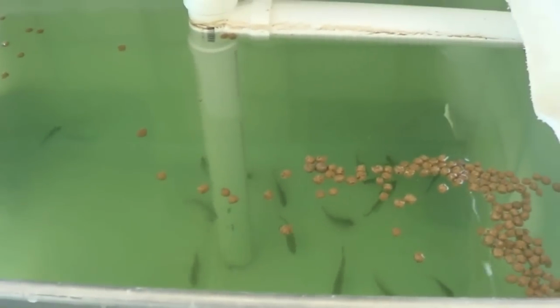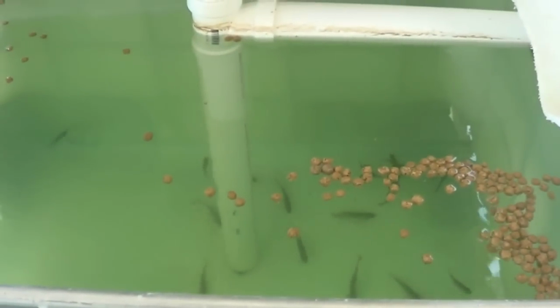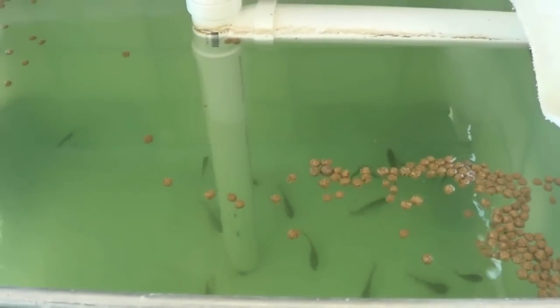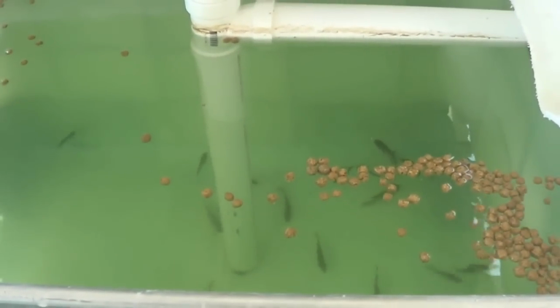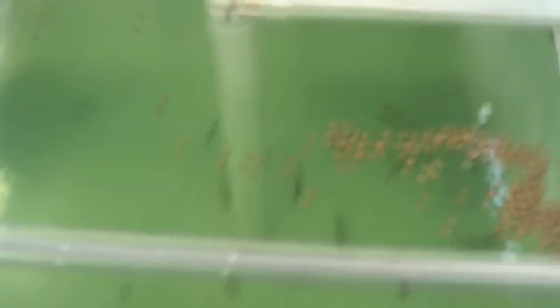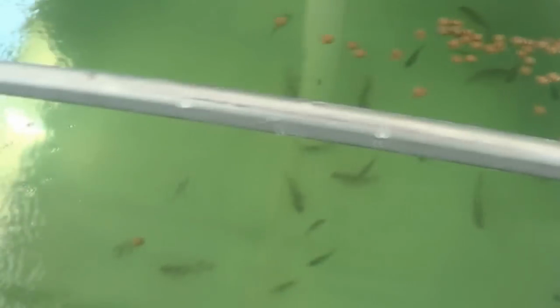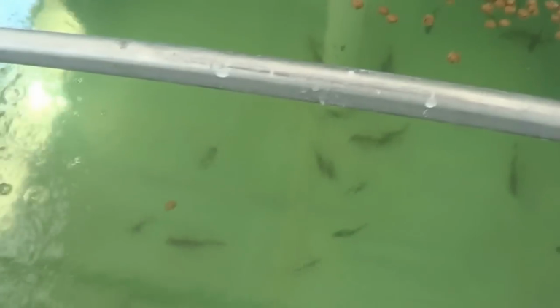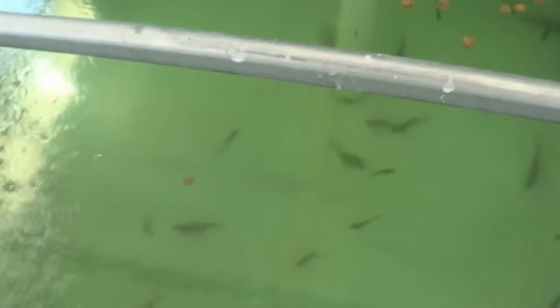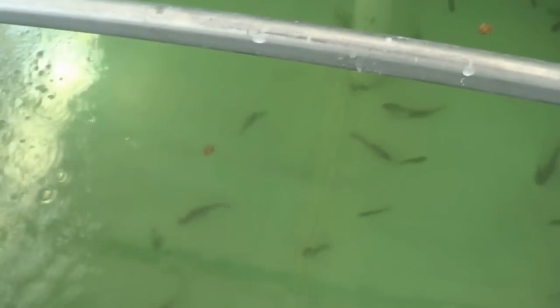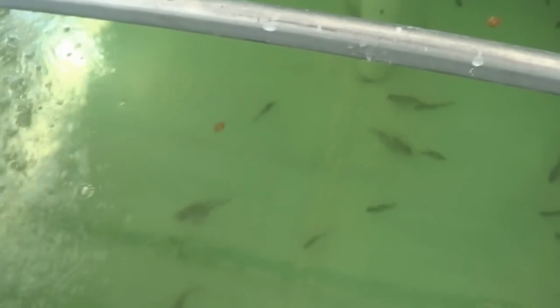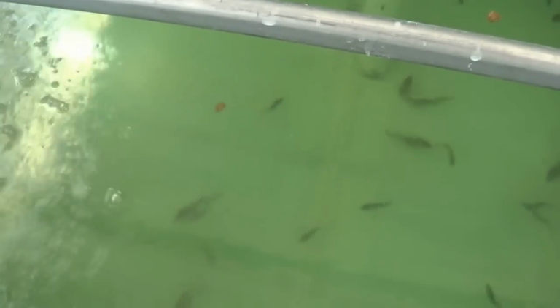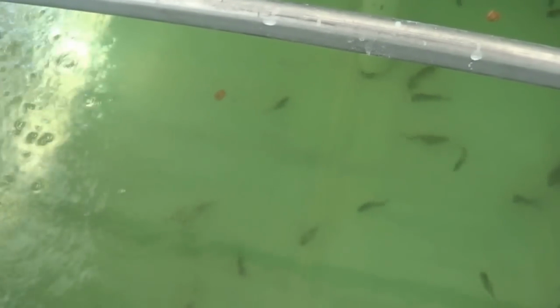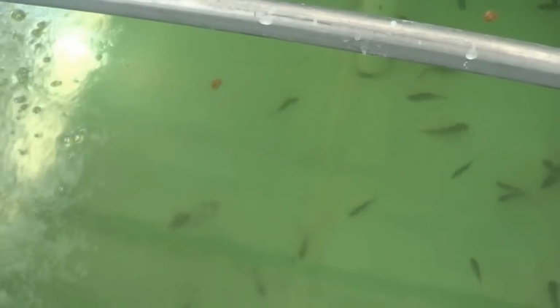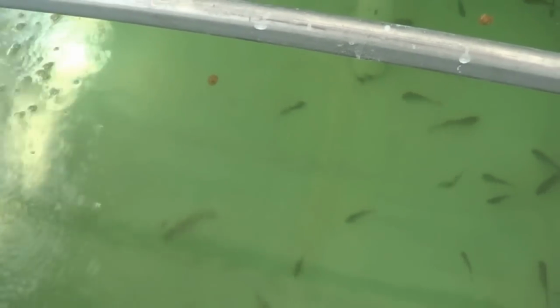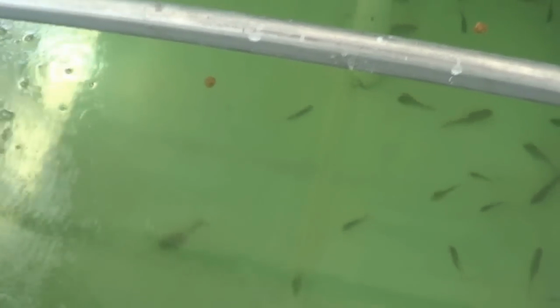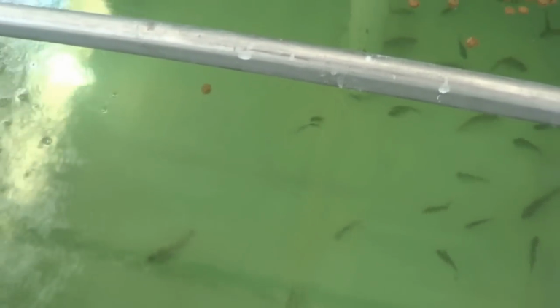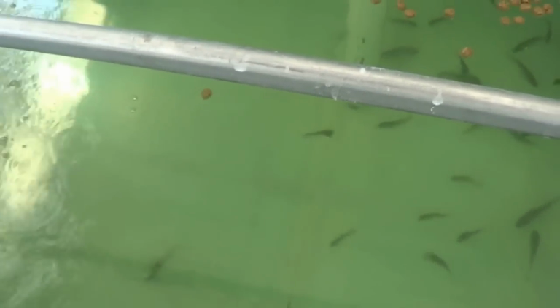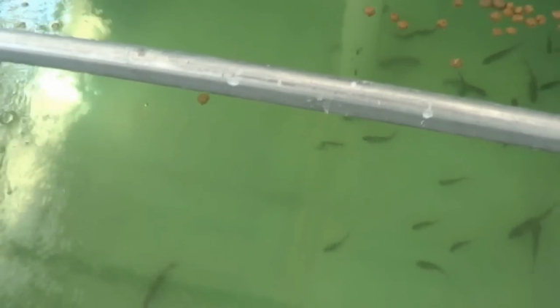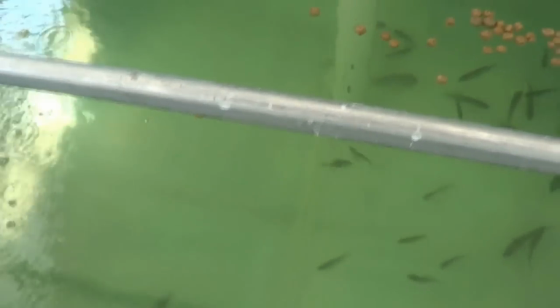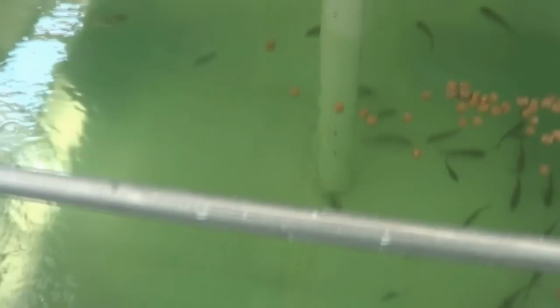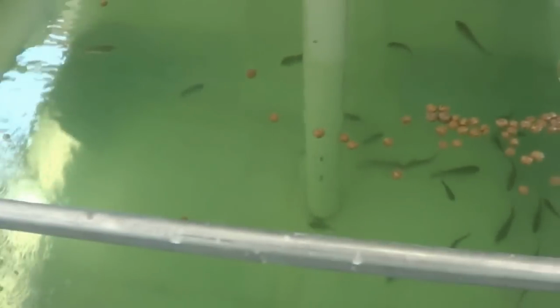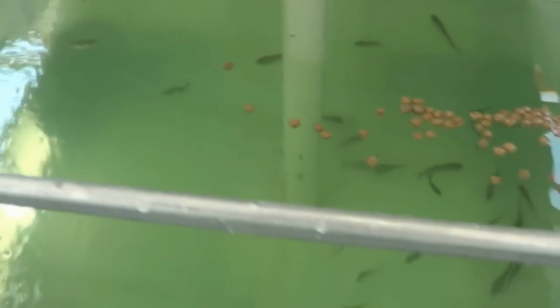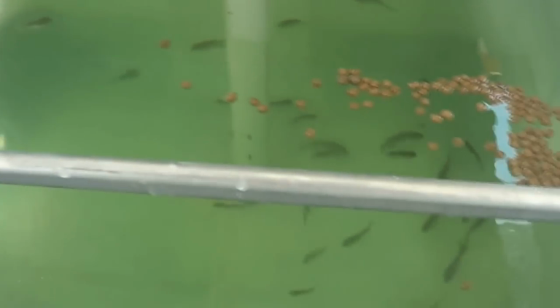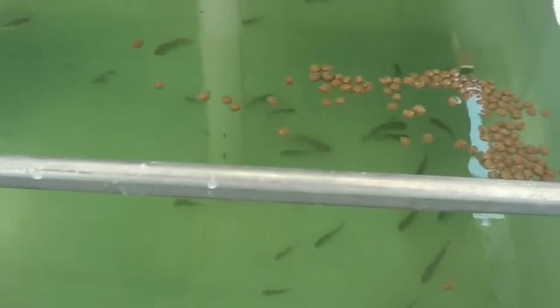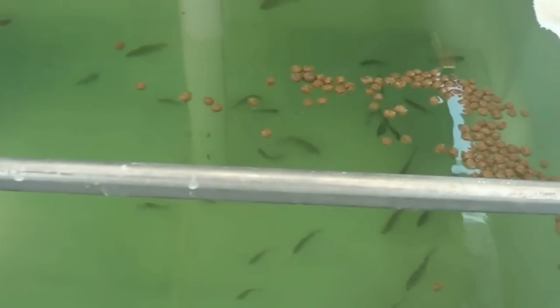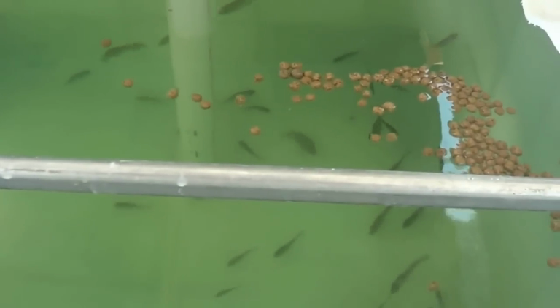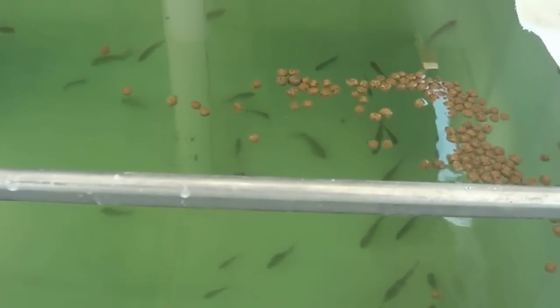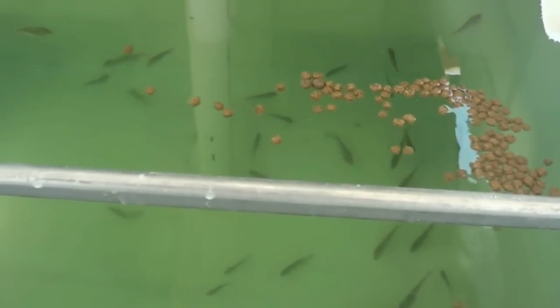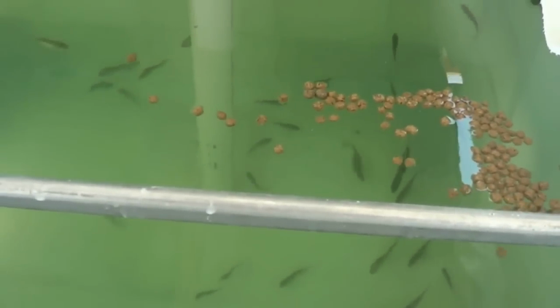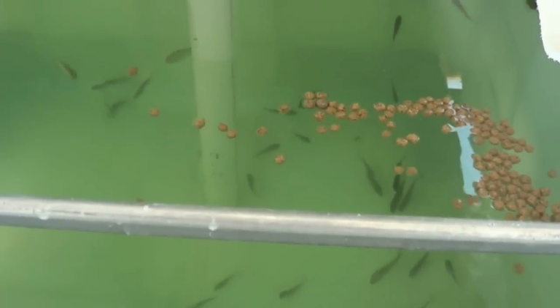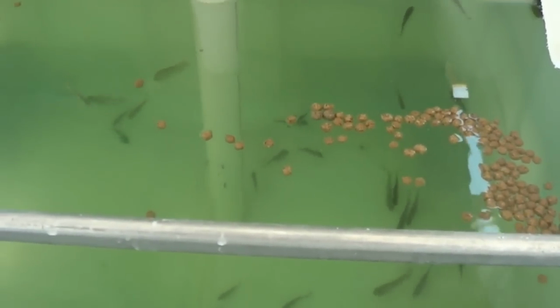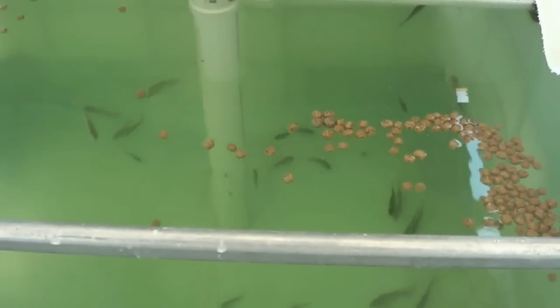This floats for a long time. You can see them kind of bouncing up and down. This floats quite a while. Just got them in here today.